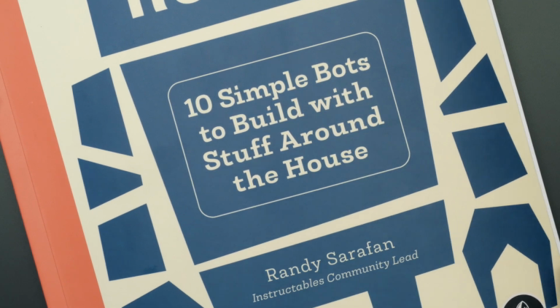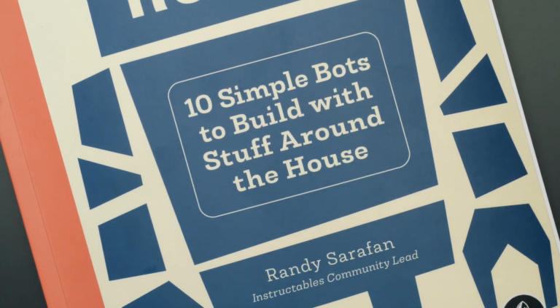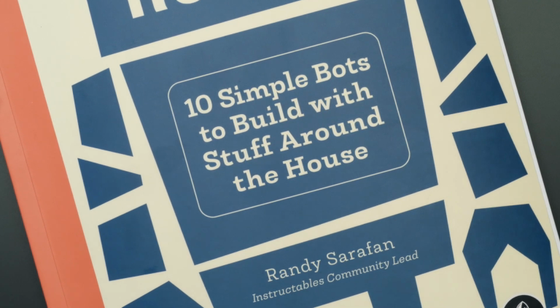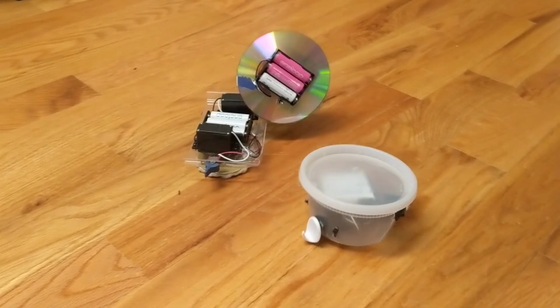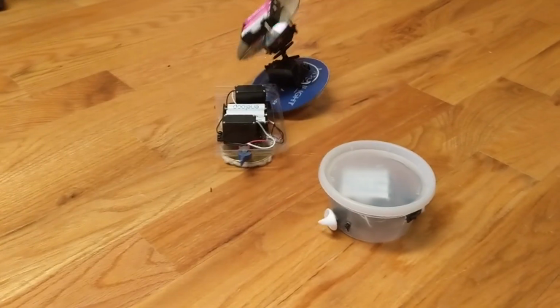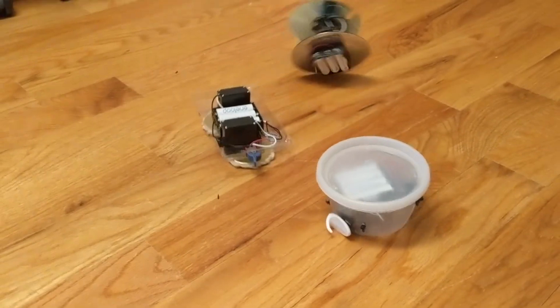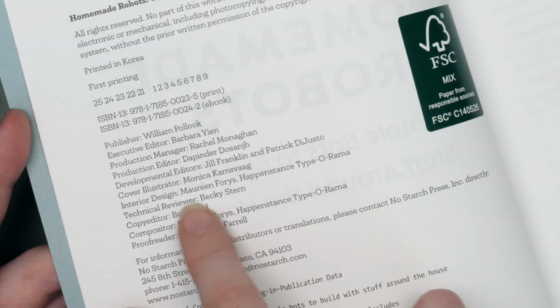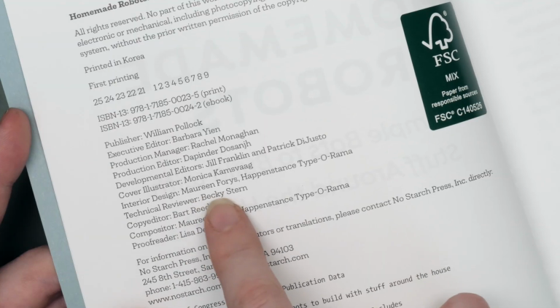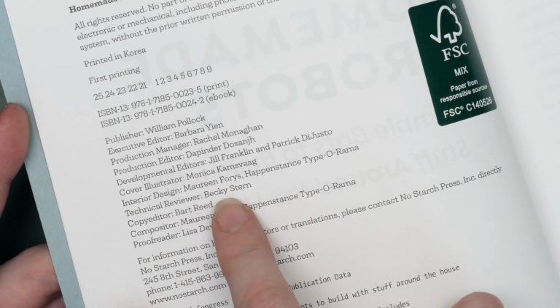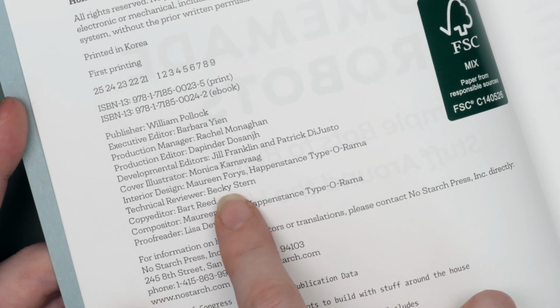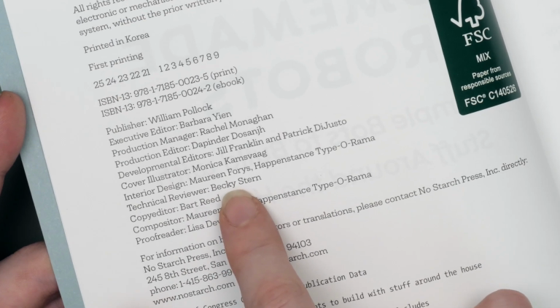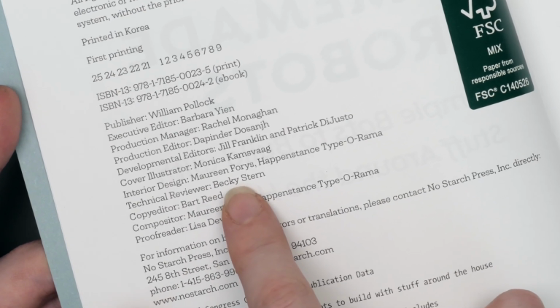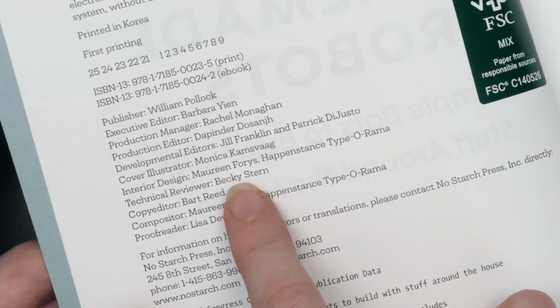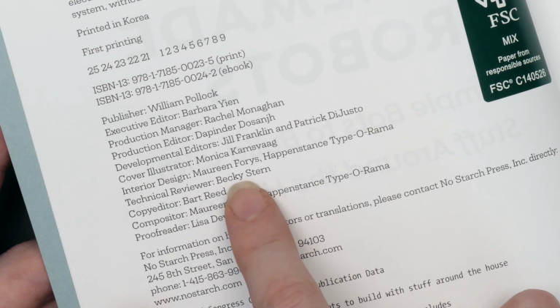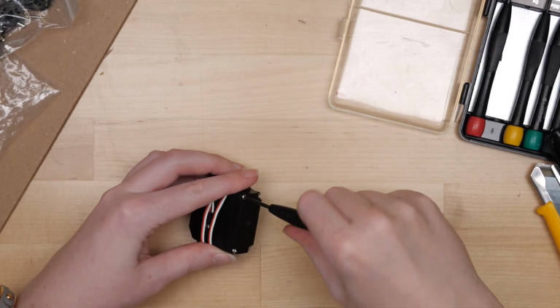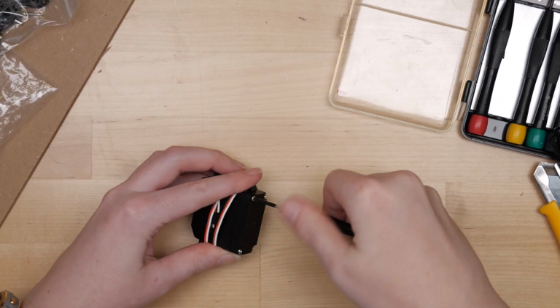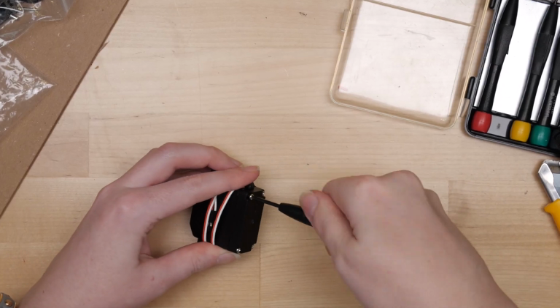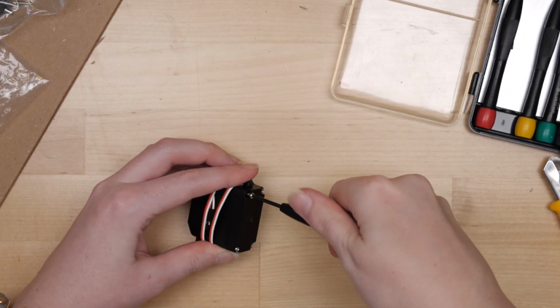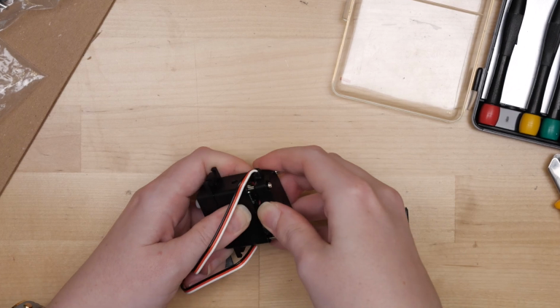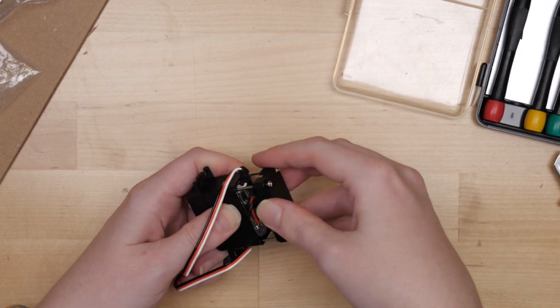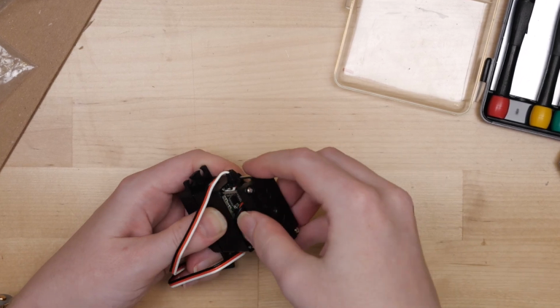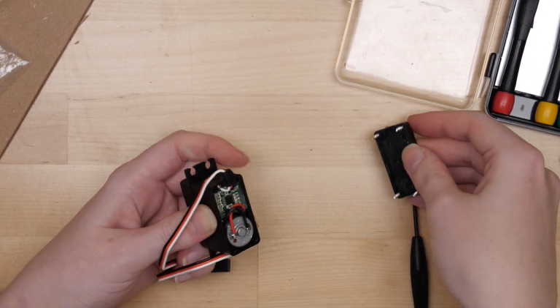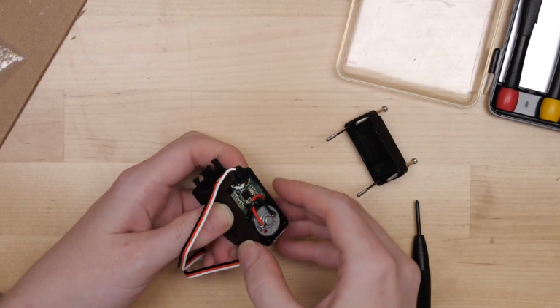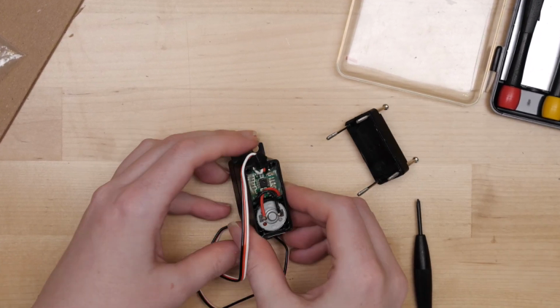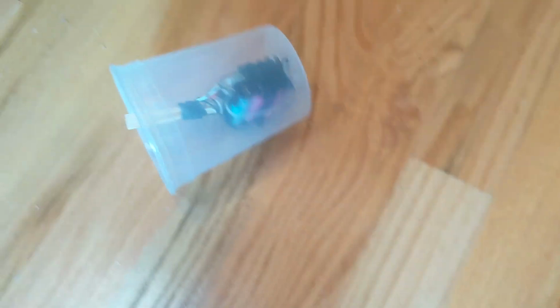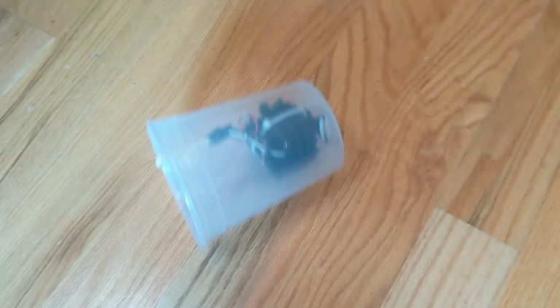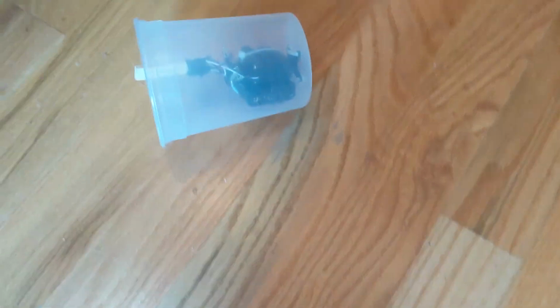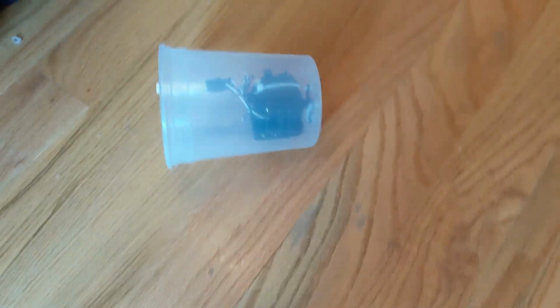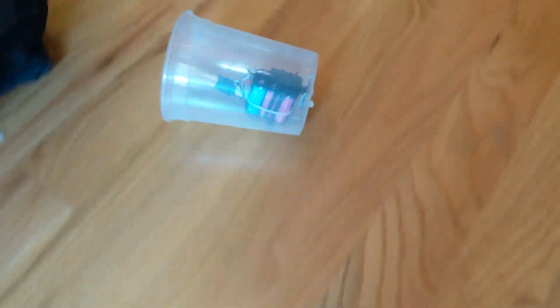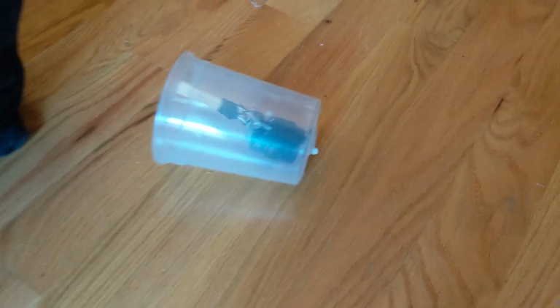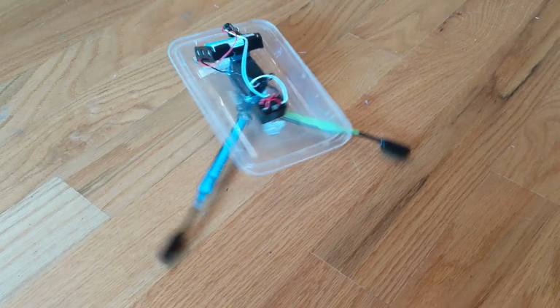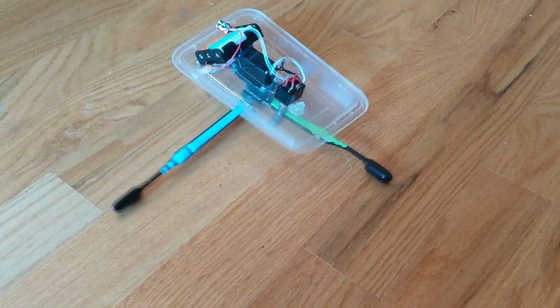I built several of the bots from the book, and I'm credited as the technical reviewer. Randy's bots all use modified servos, wired and mounted in clever ways to produce unique movements from easy-to-find household materials.